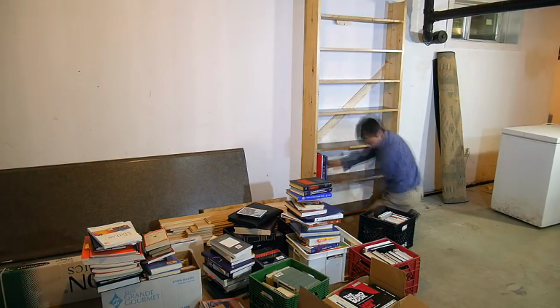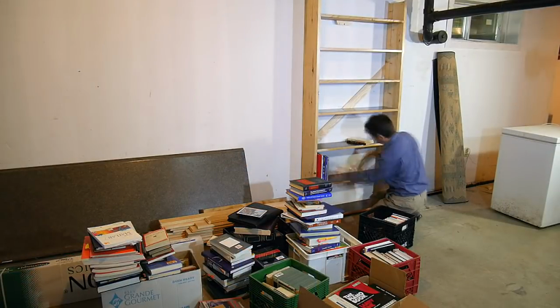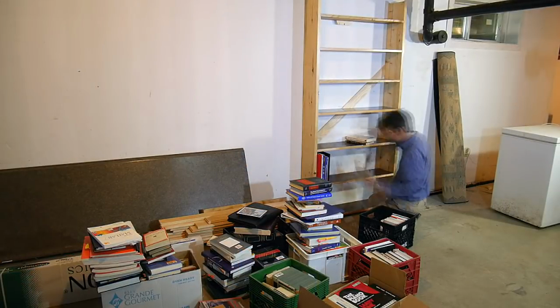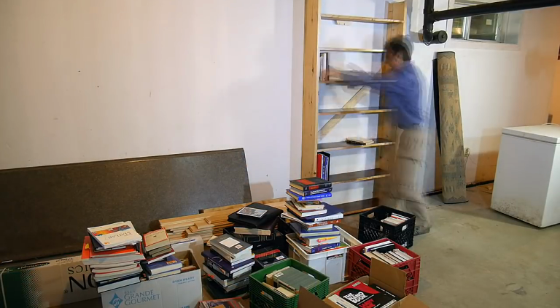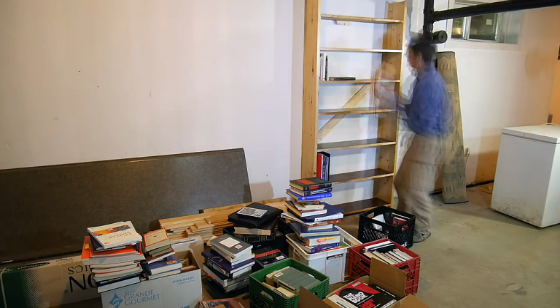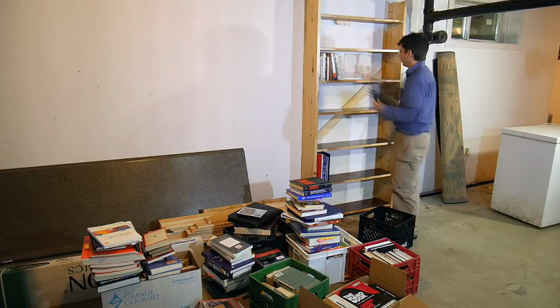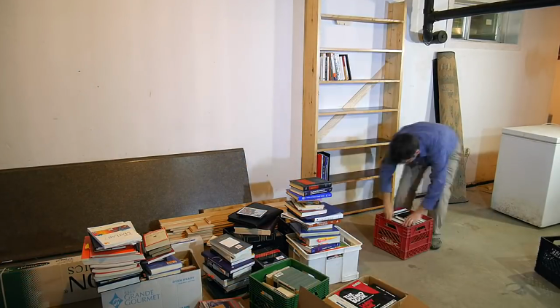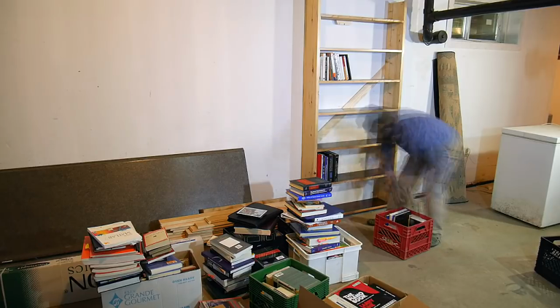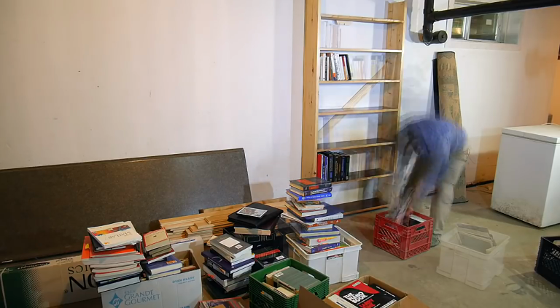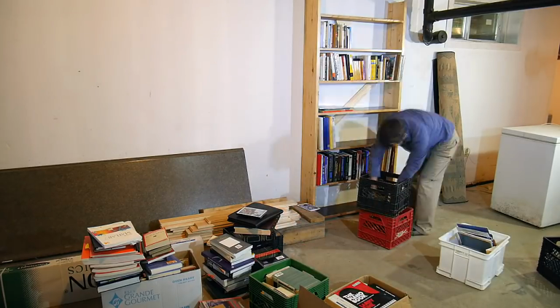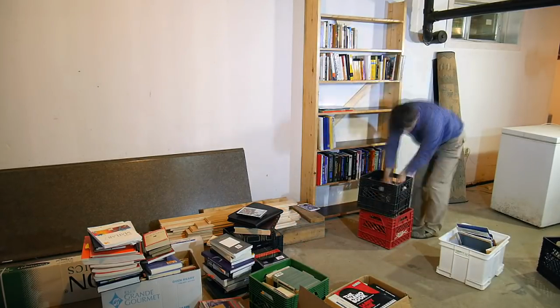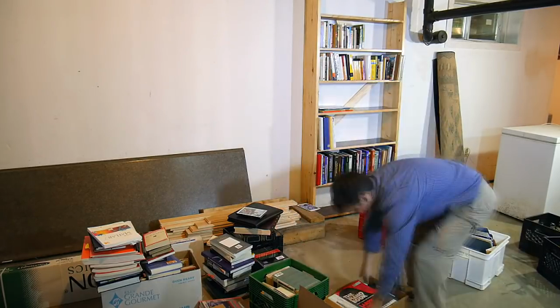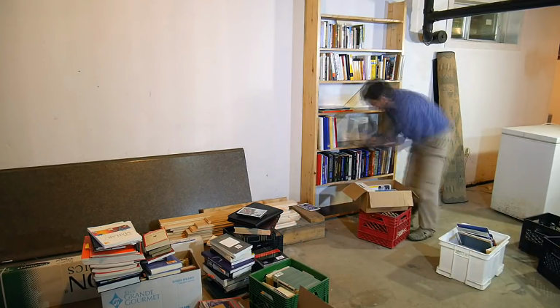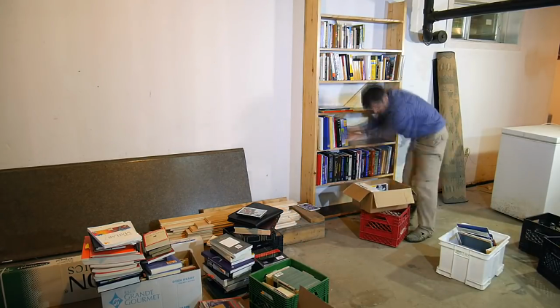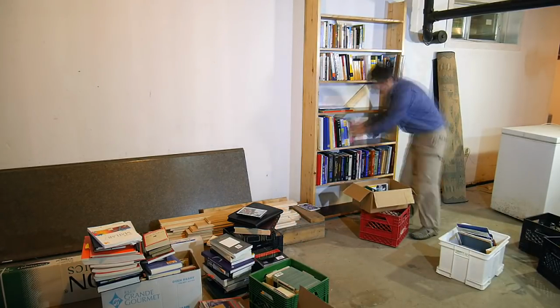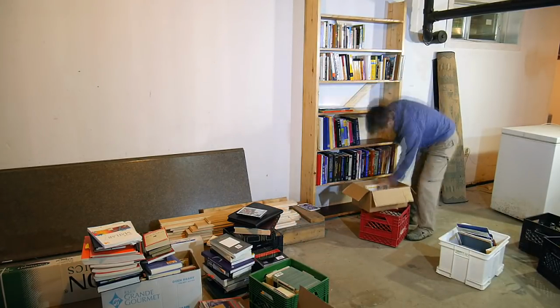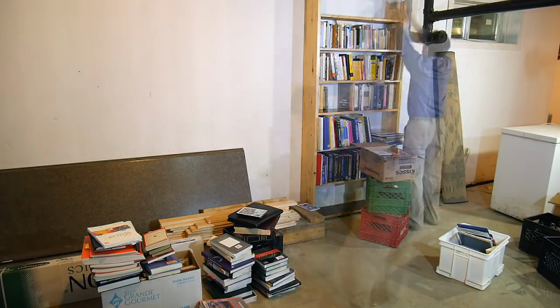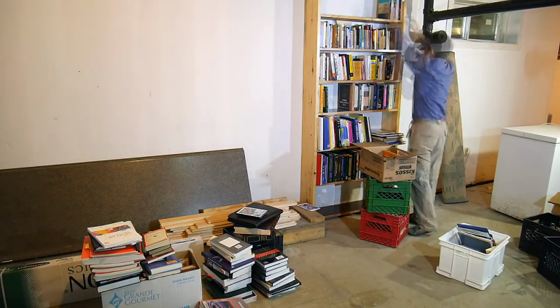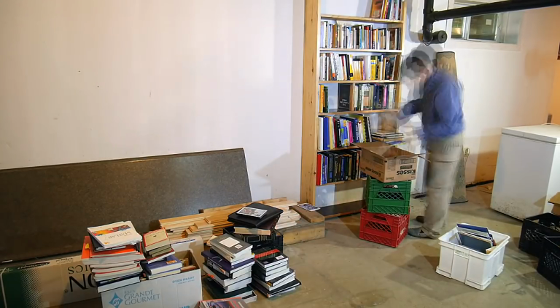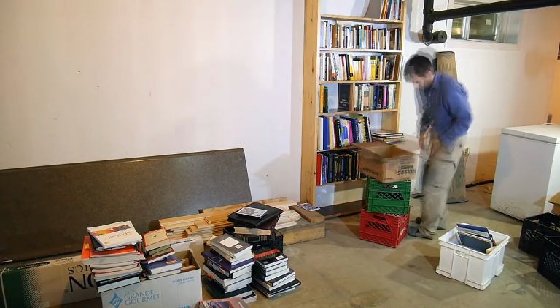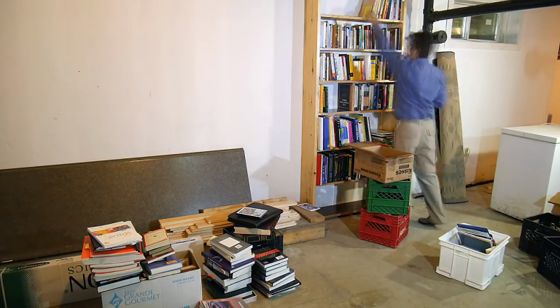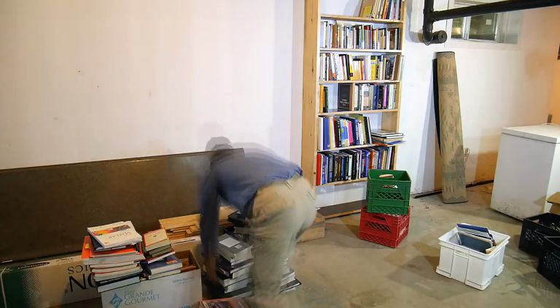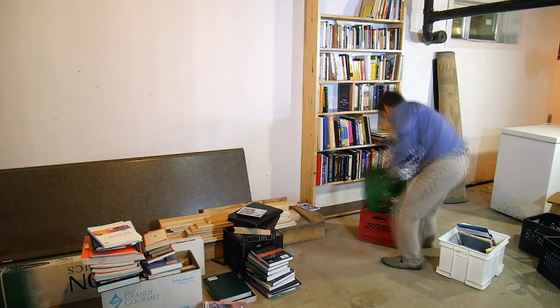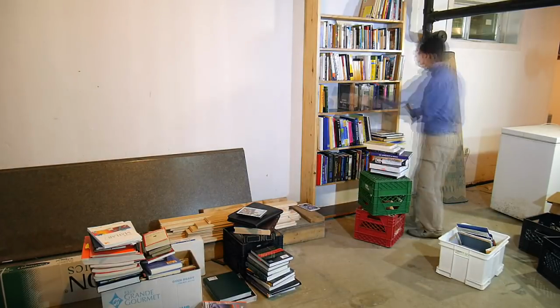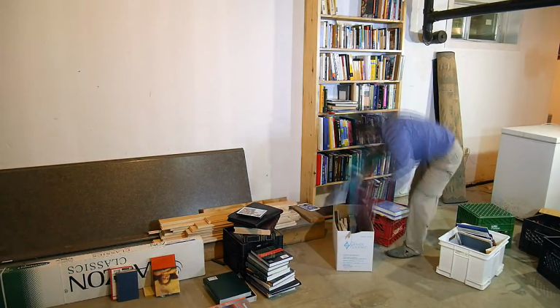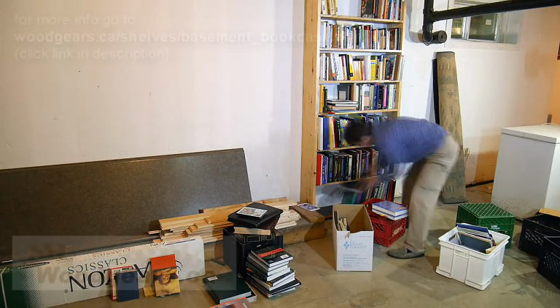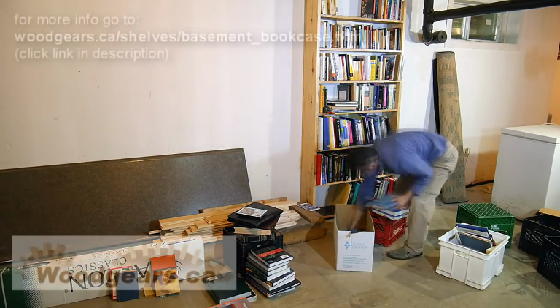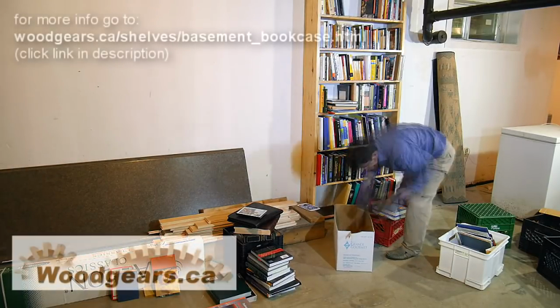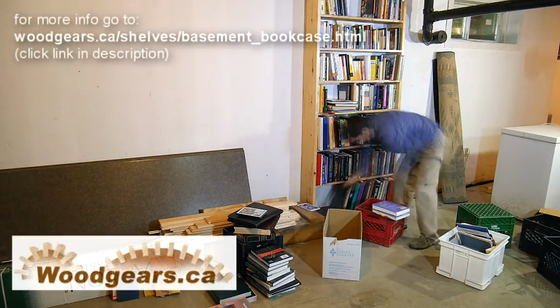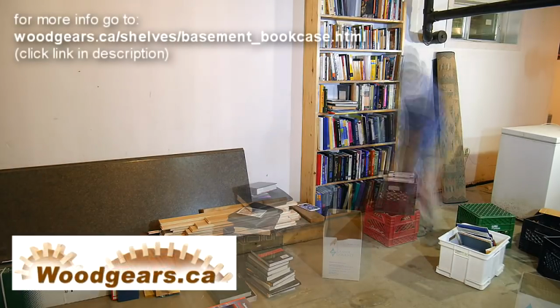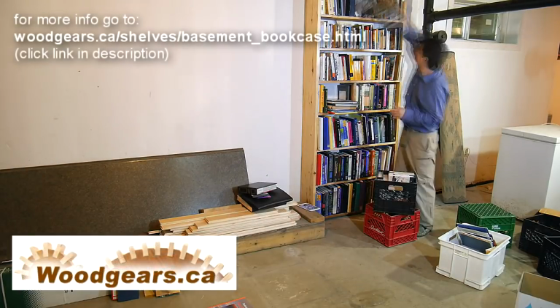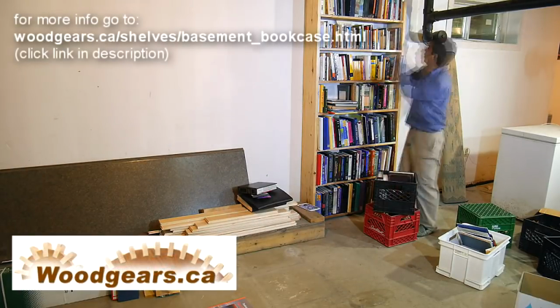Now, this is not the prettiest of bookcases, and I'm sure there'll be those that say they would have done better. Well, maybe I would have done better, but I actually built this instead of just making a YouTube comment.